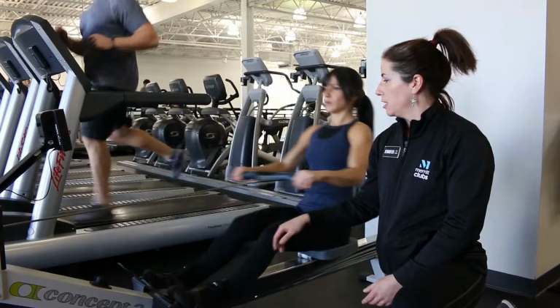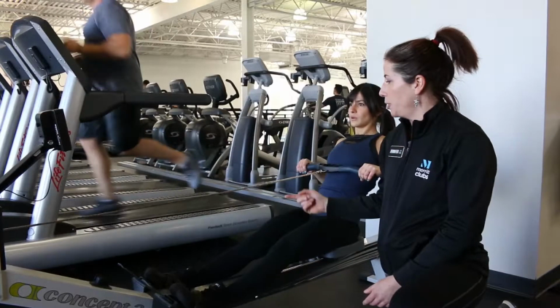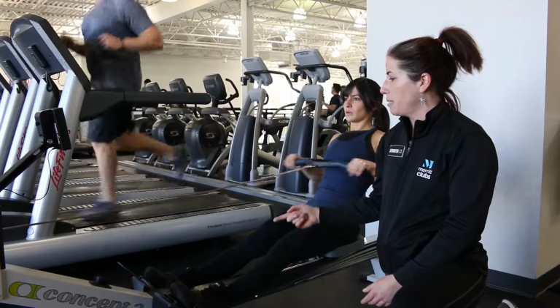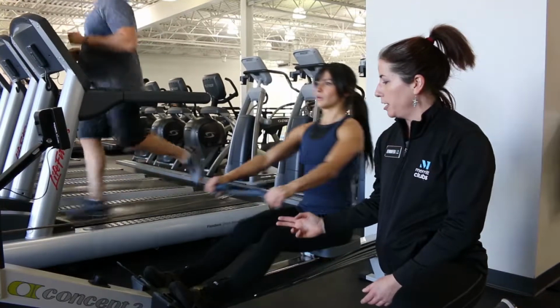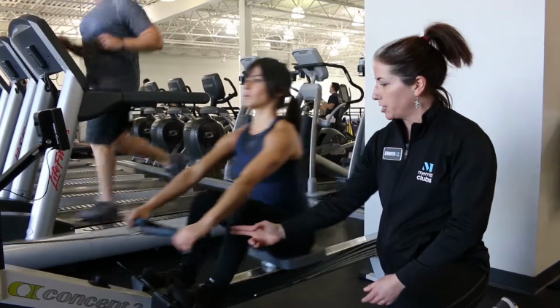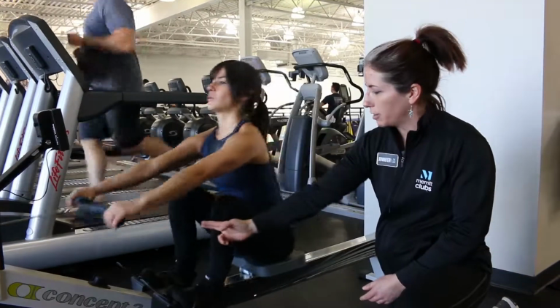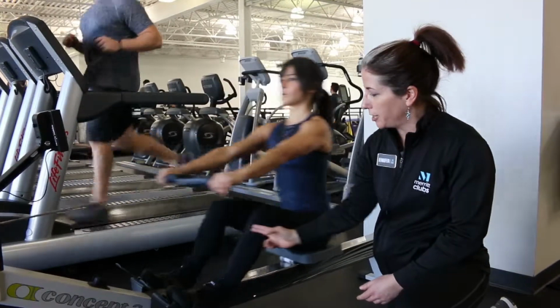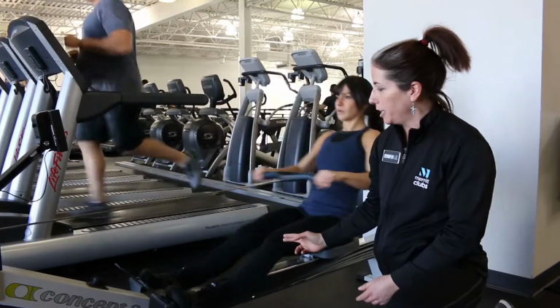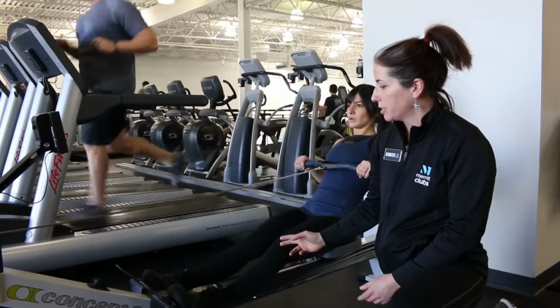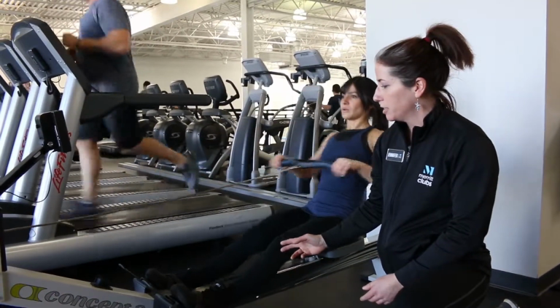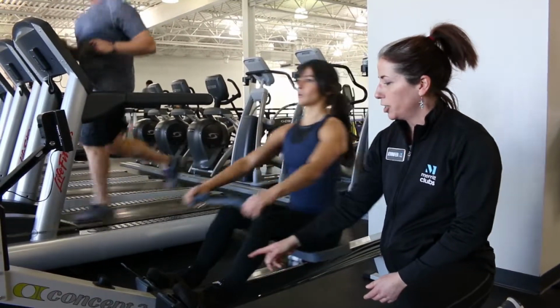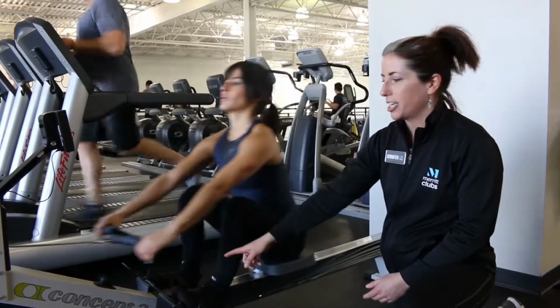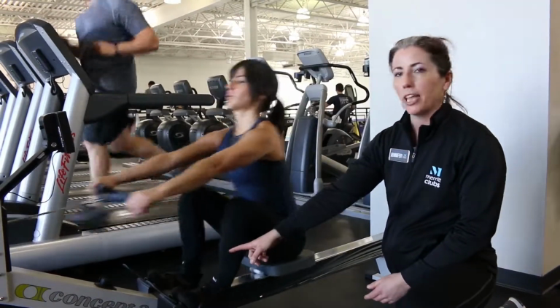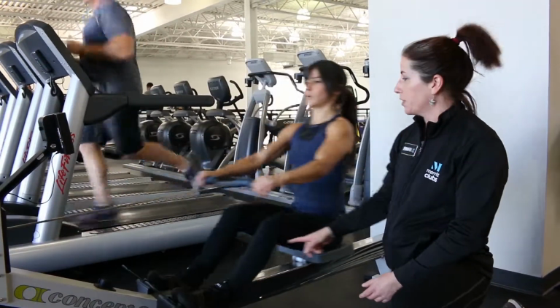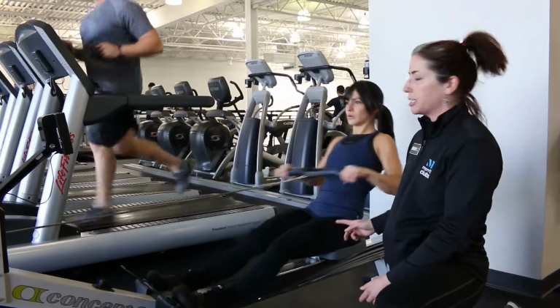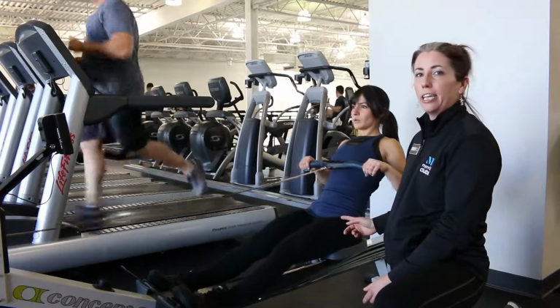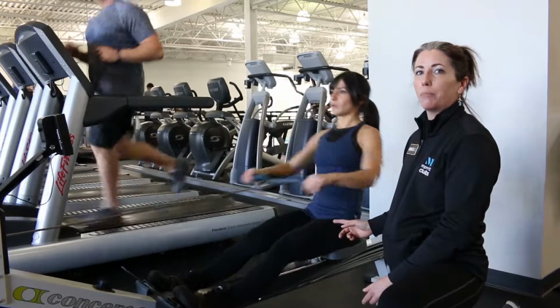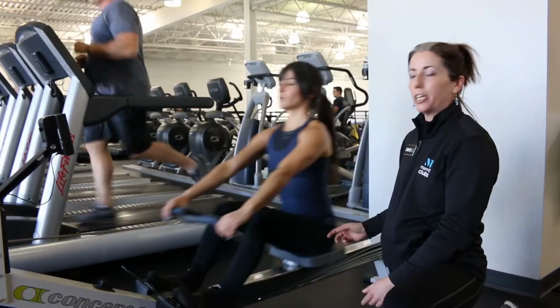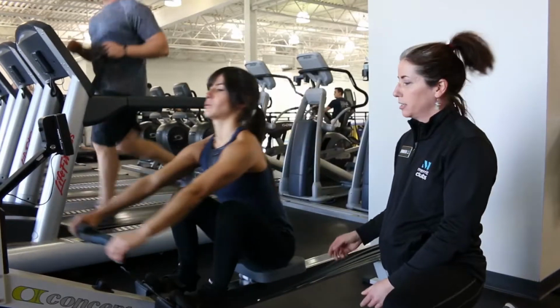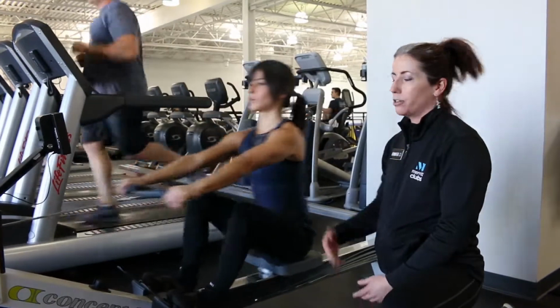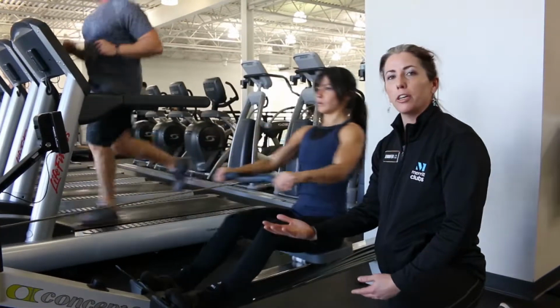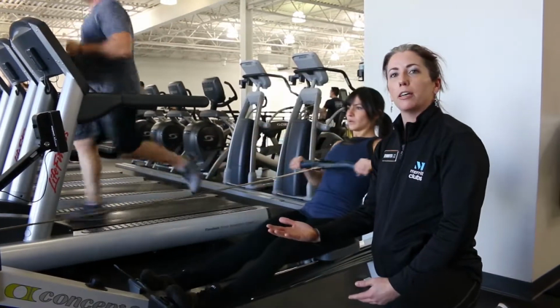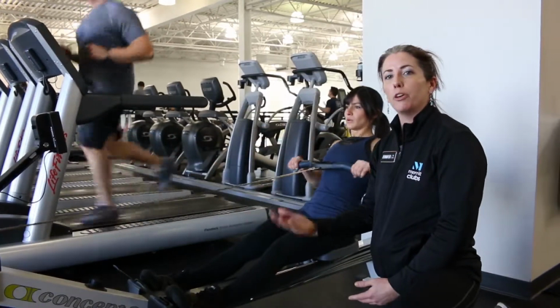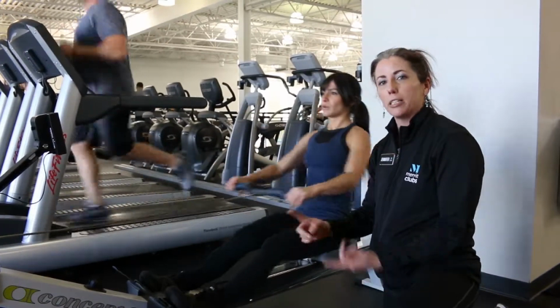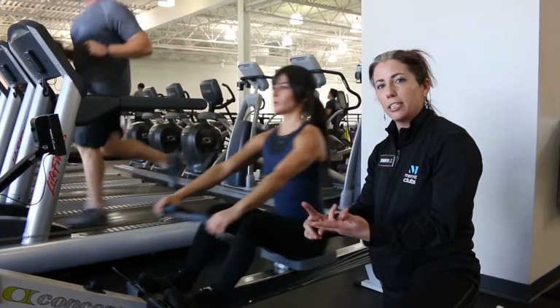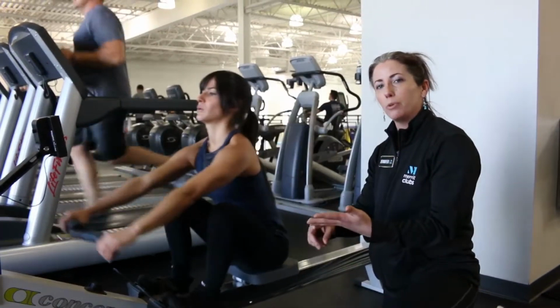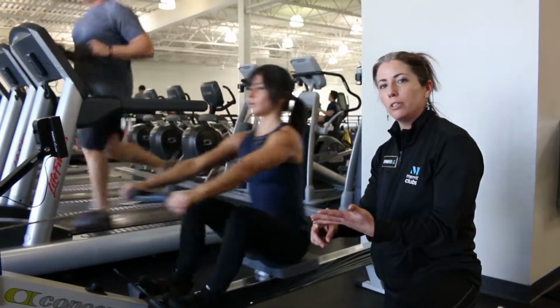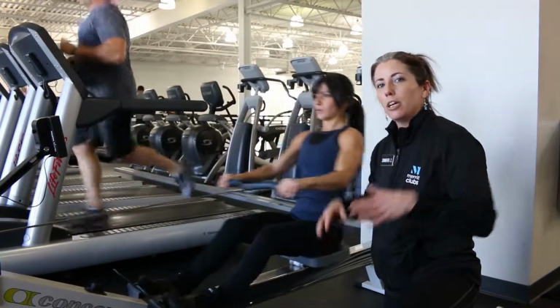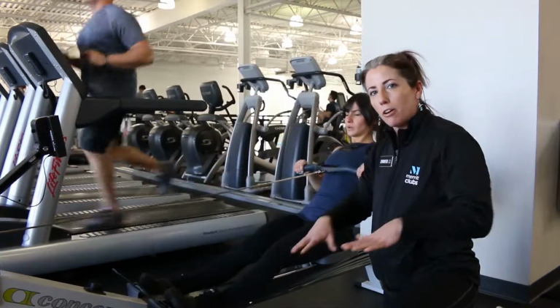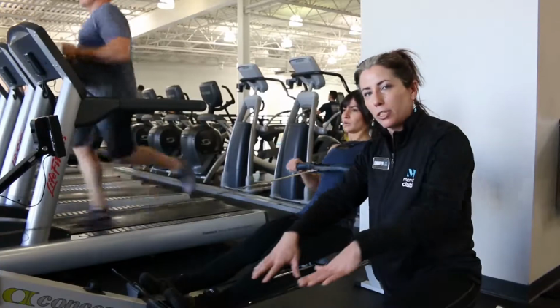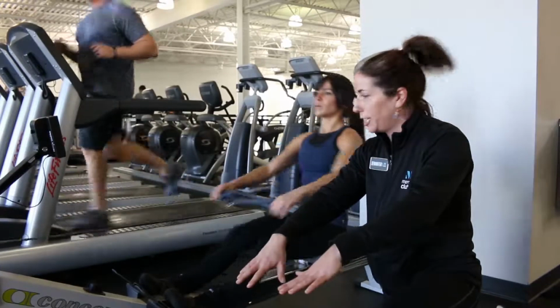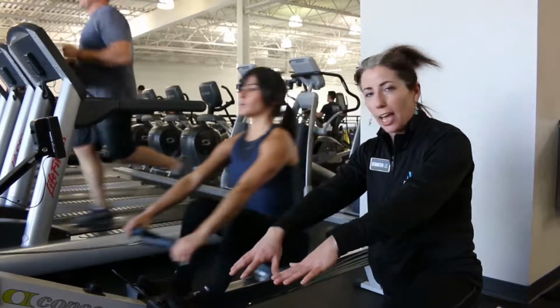When you come in, knees are 90 degrees. You're extending with the legs first, leaning, and then pulling. So a good cue is legs, lean, pull, and then arms, lean, legs.